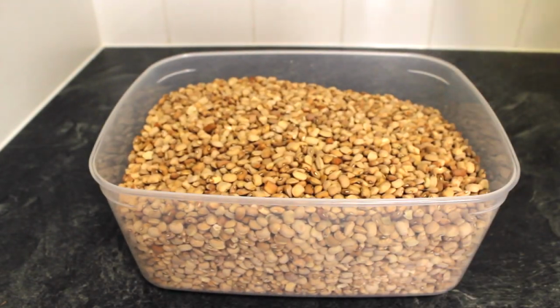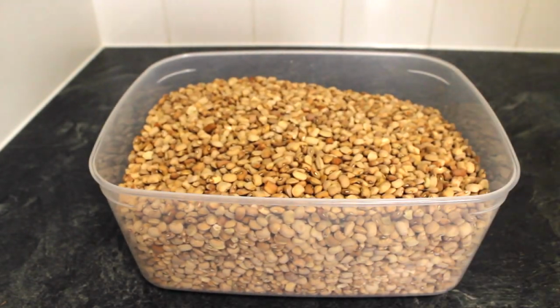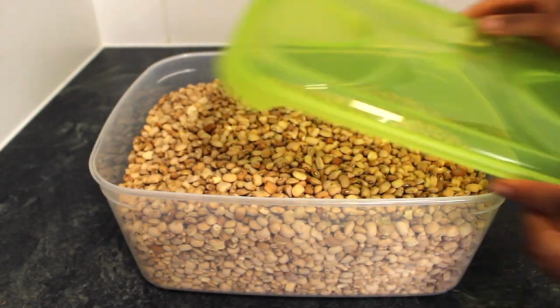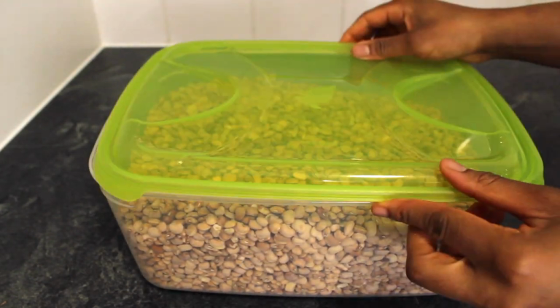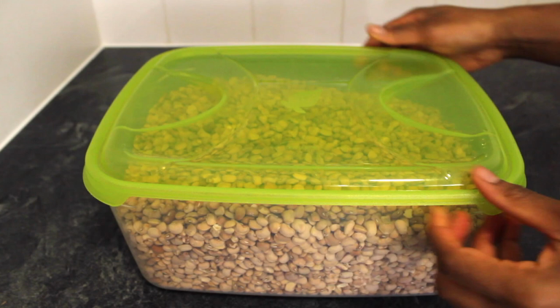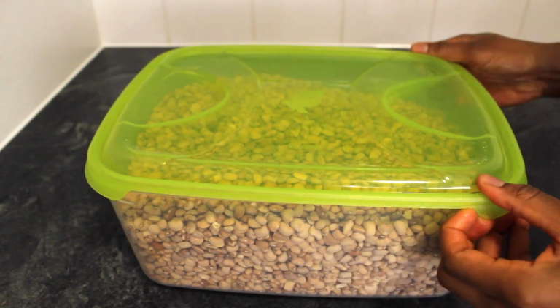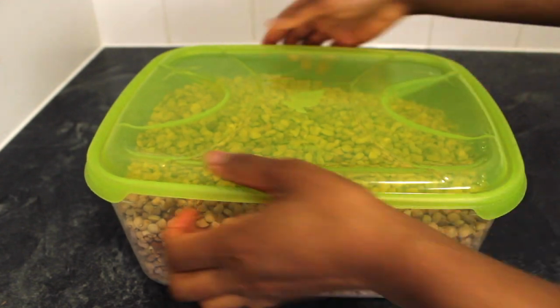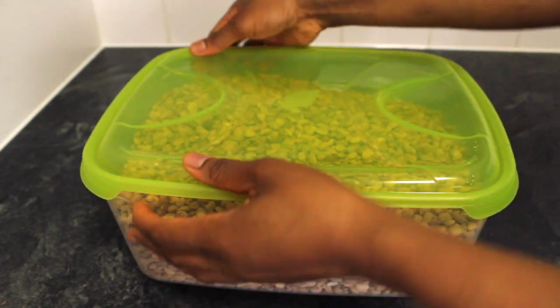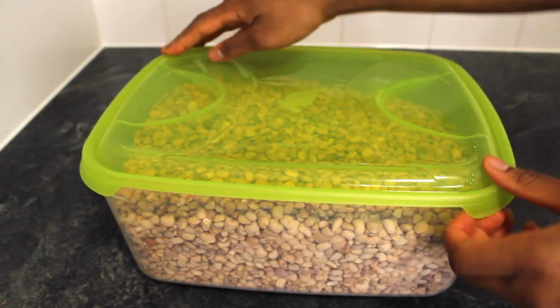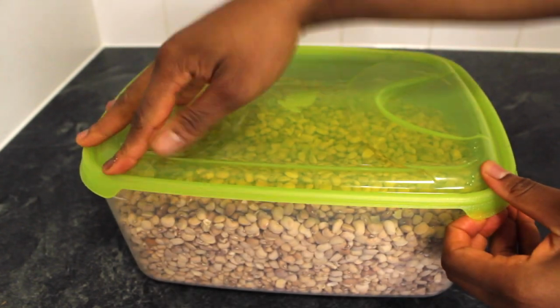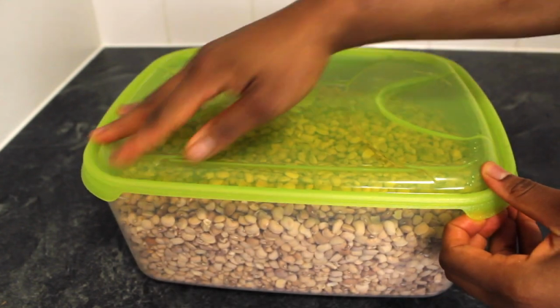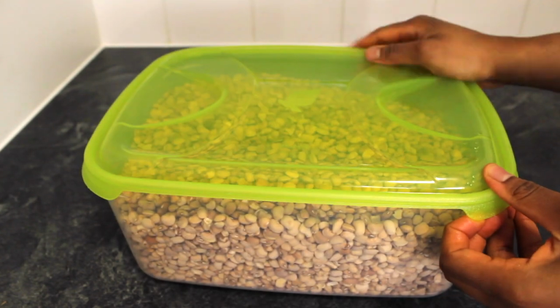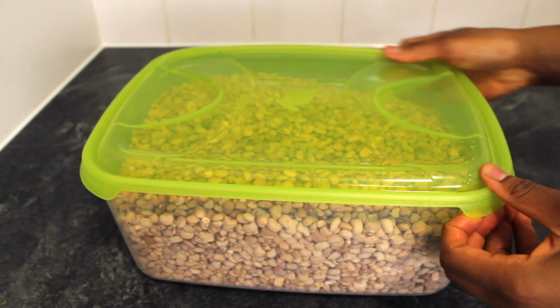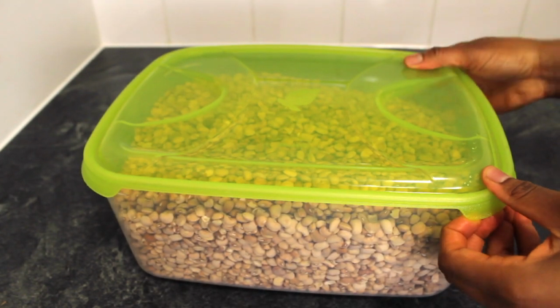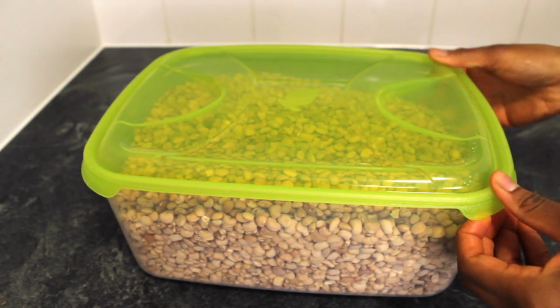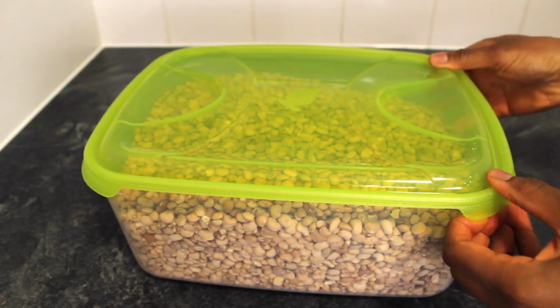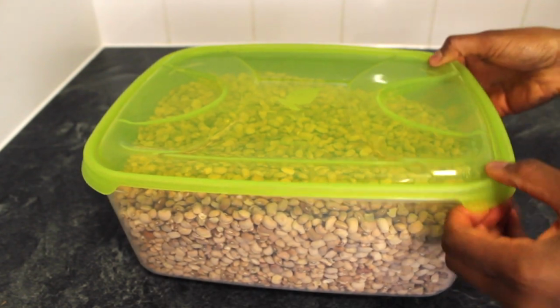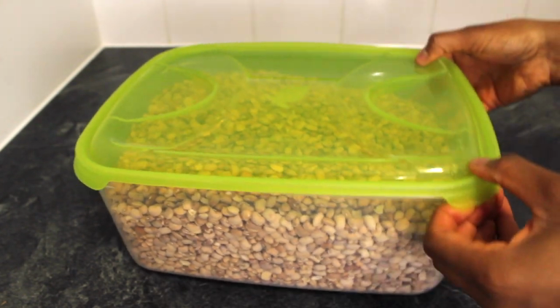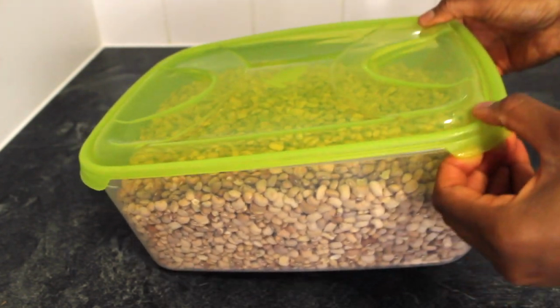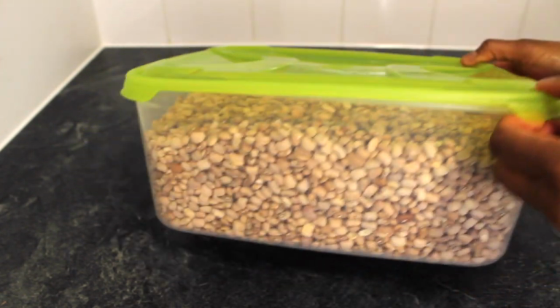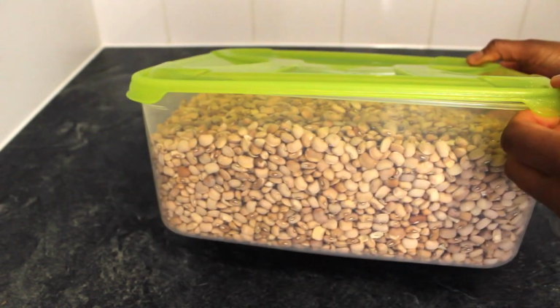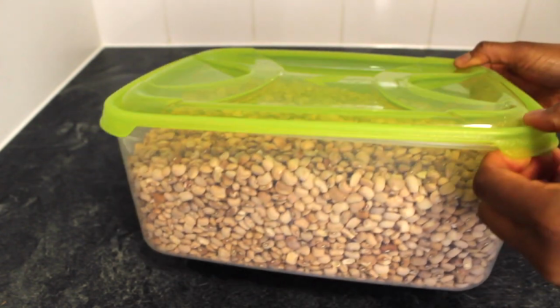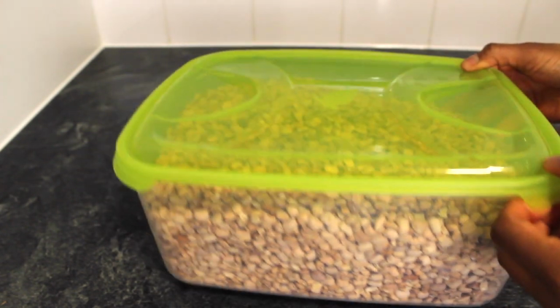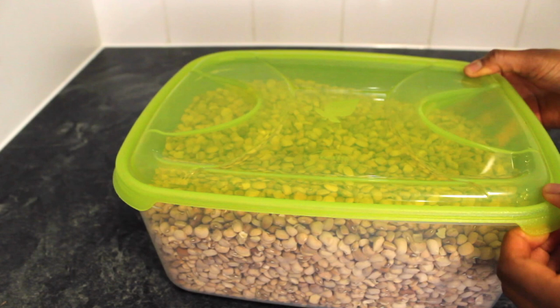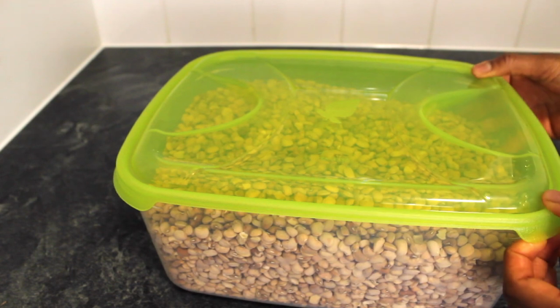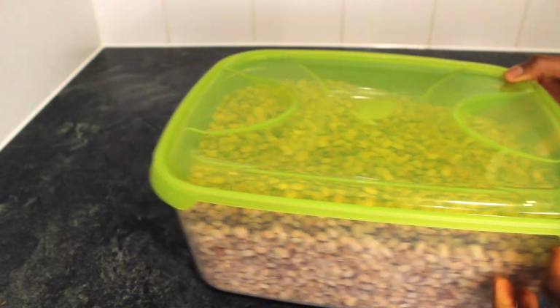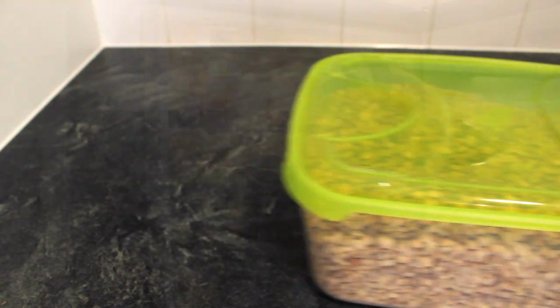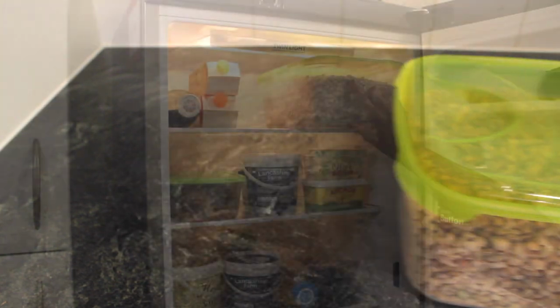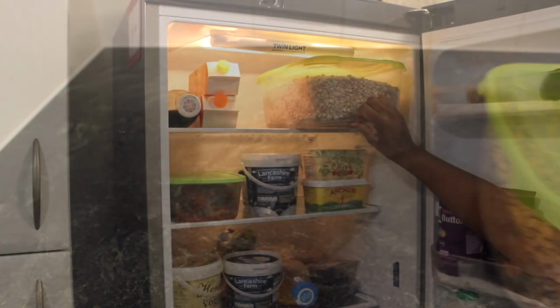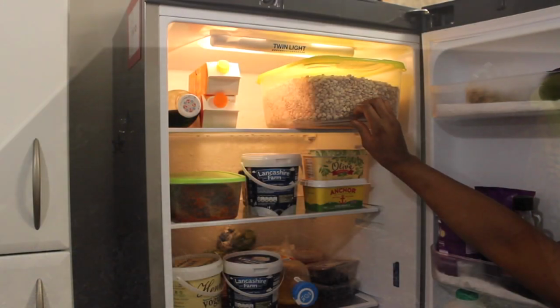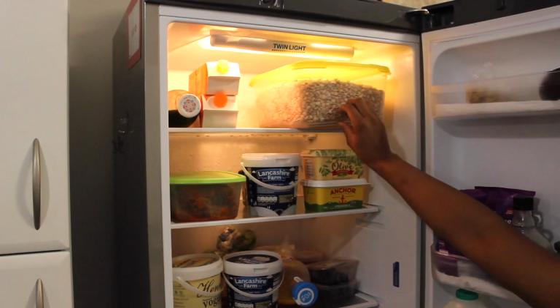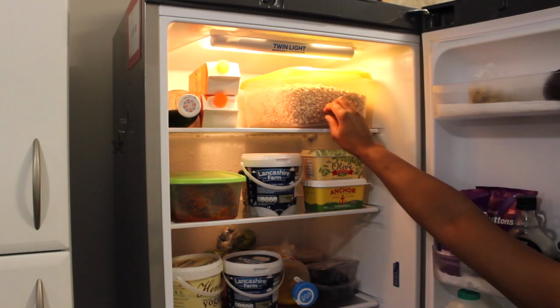So what I do is put the bins in the fridge. You can also put it in the freezer — it's going to stay fresh for so long.